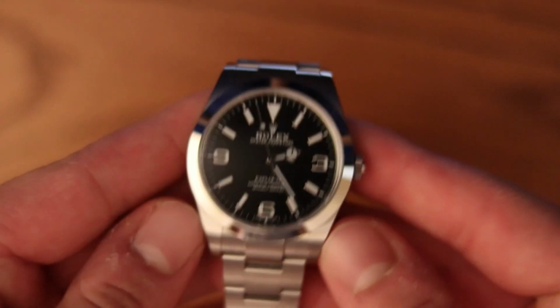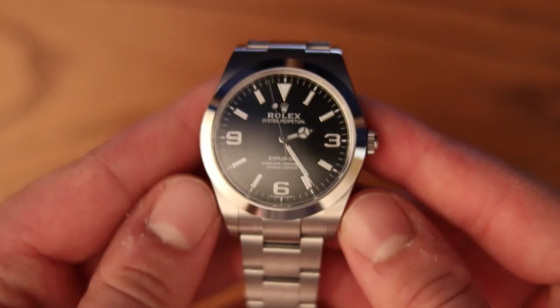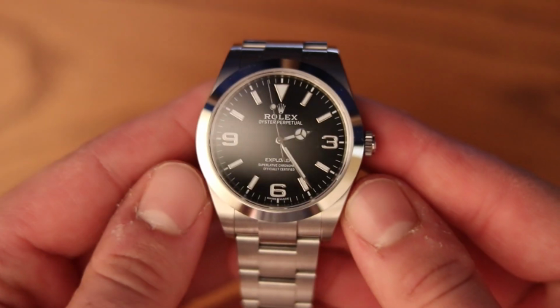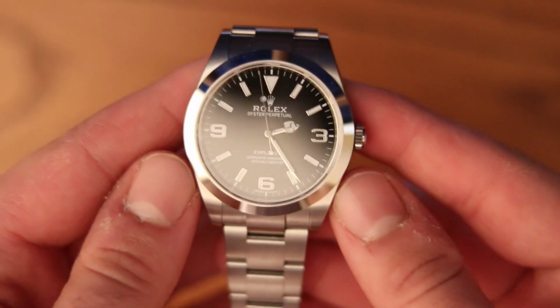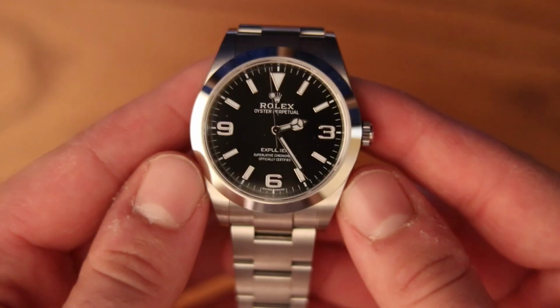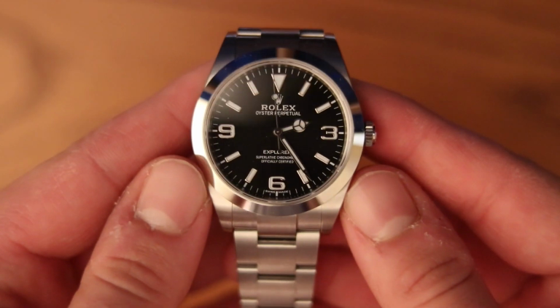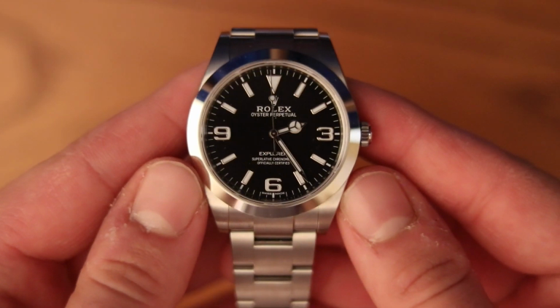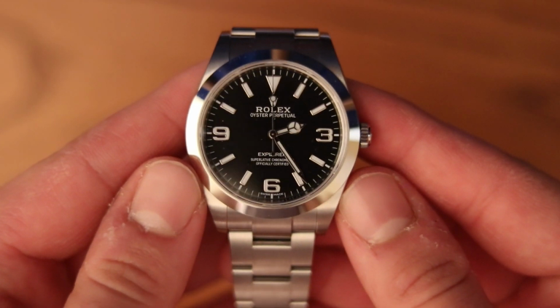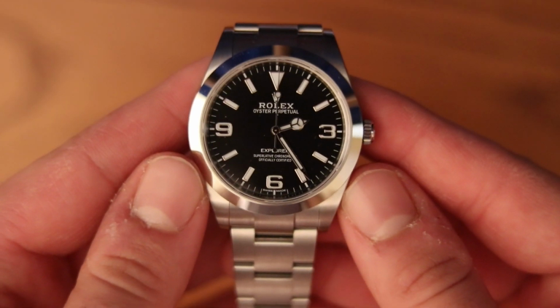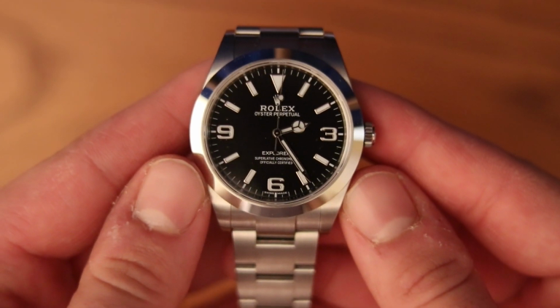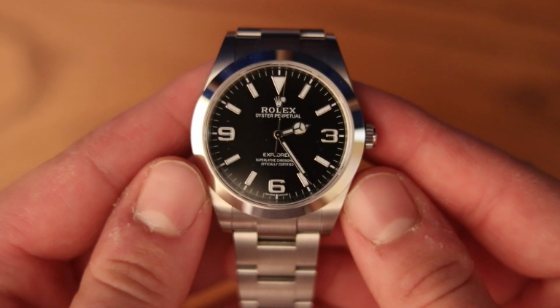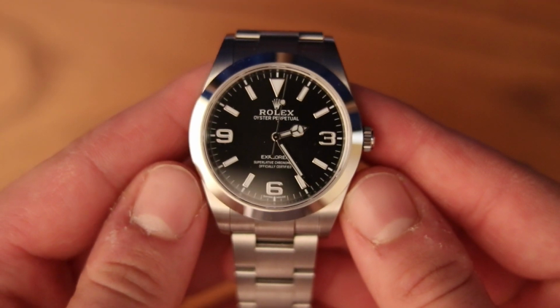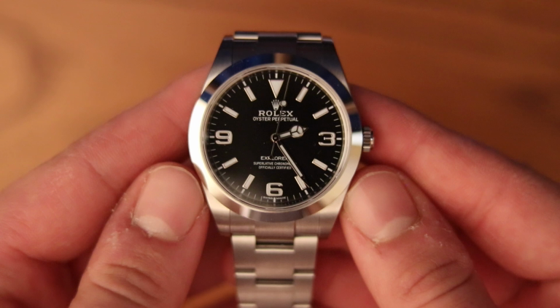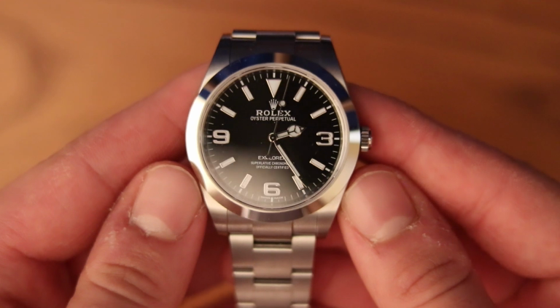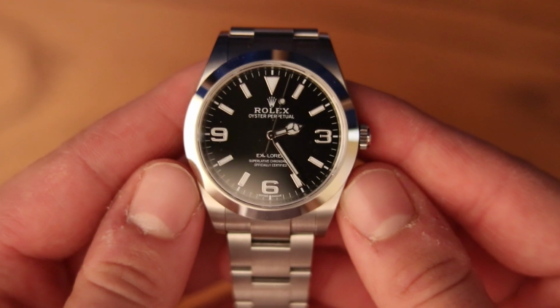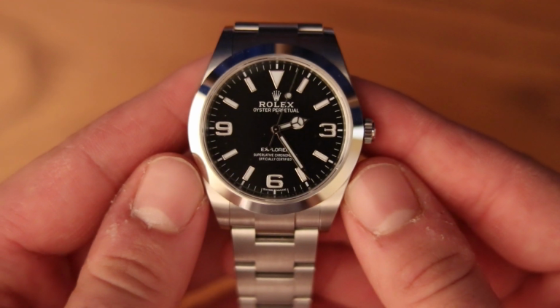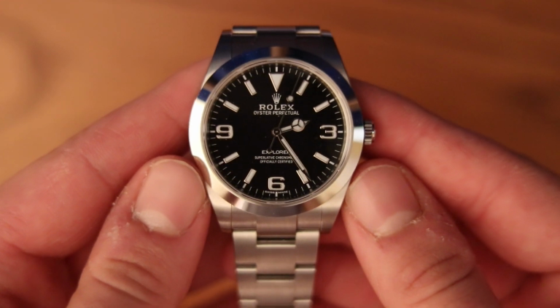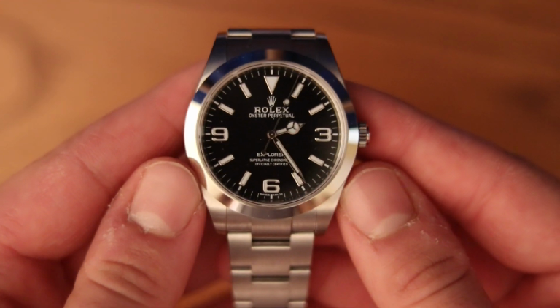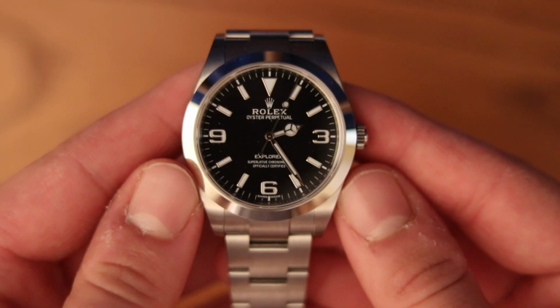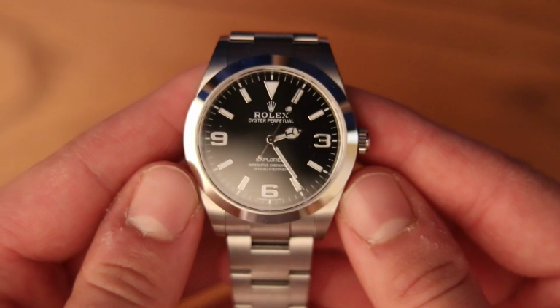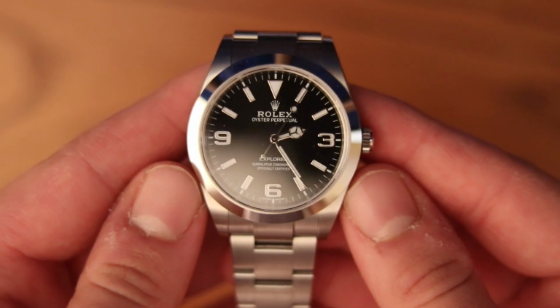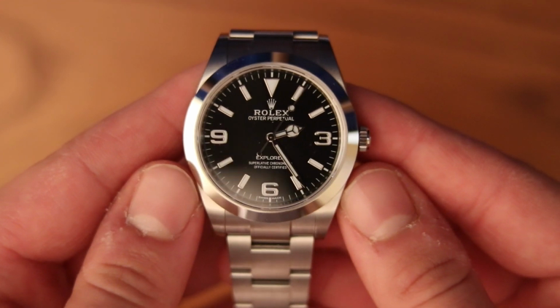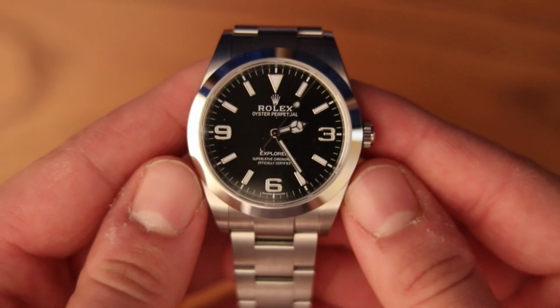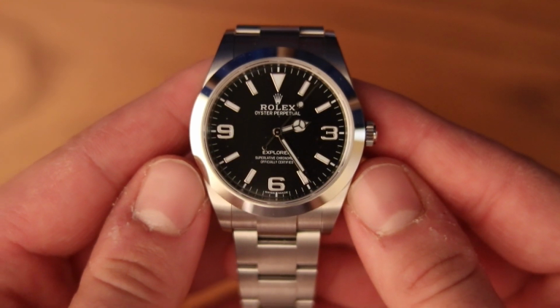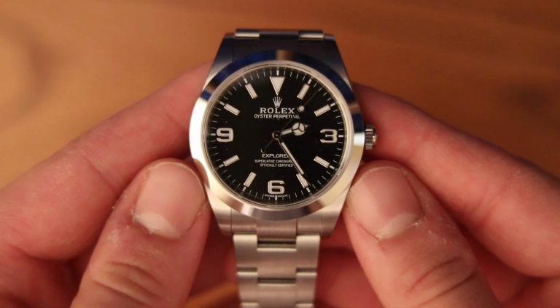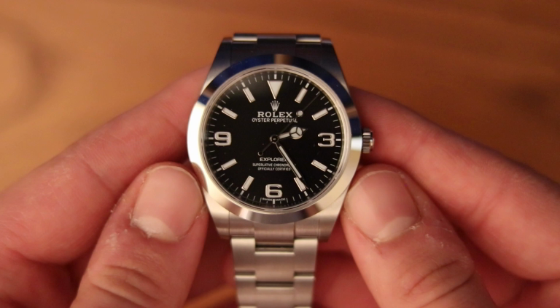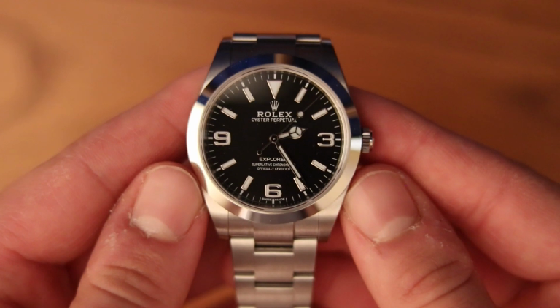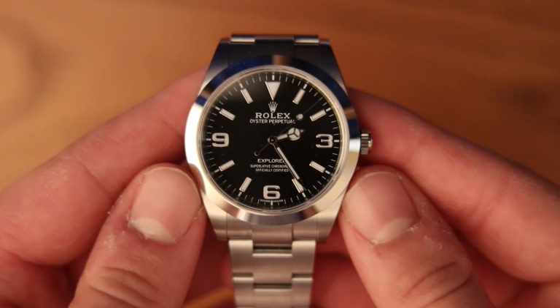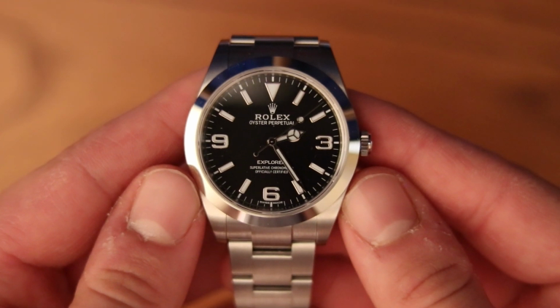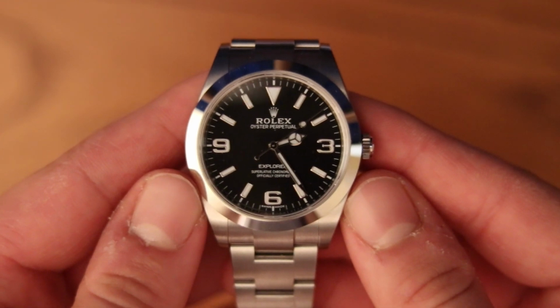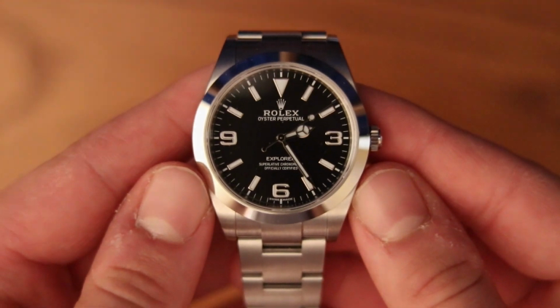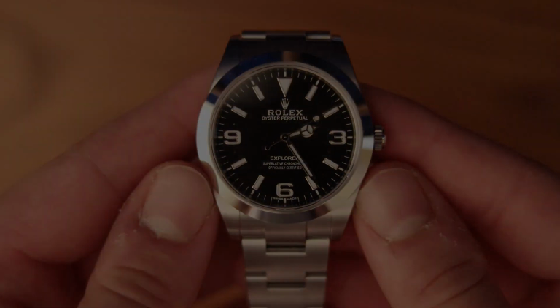Now, if you could have one timepiece on your wrist to keep track of the years that pass as your family grows, wouldn't it be this Explorer 1? In the past I've asked you to let me explain, but this time, indulge me.